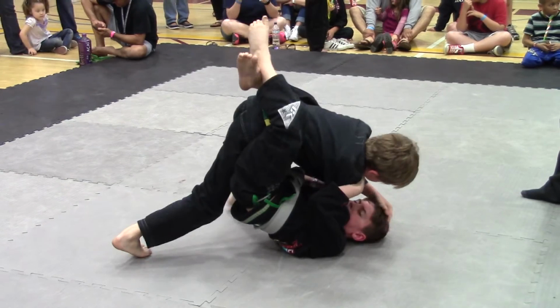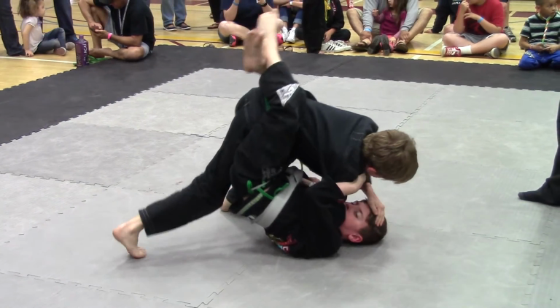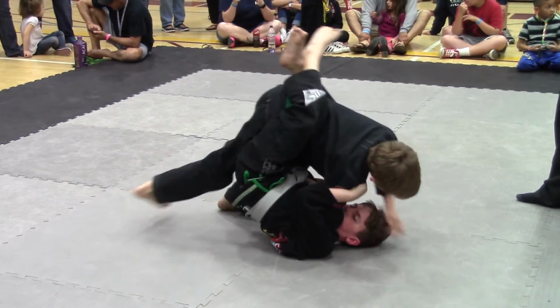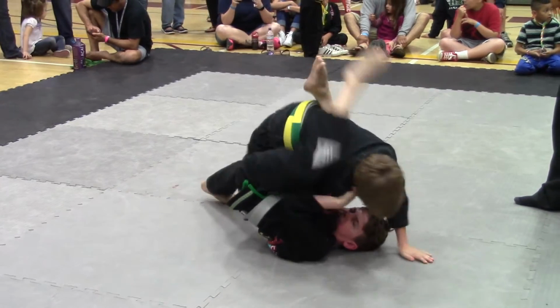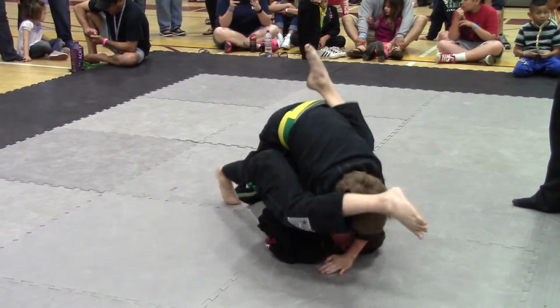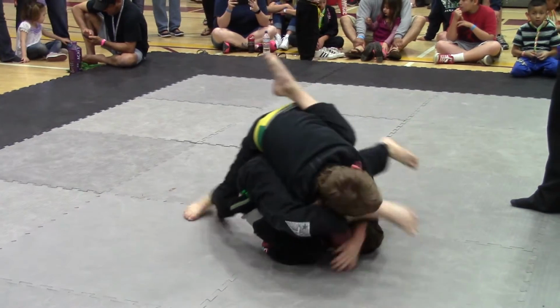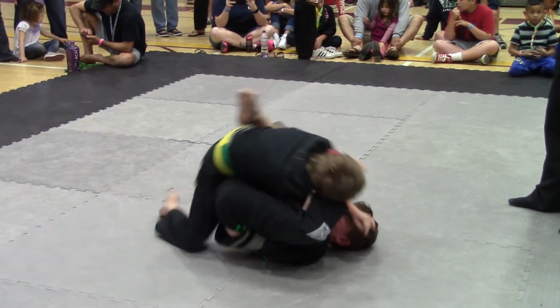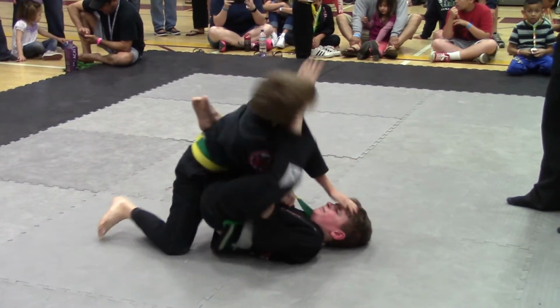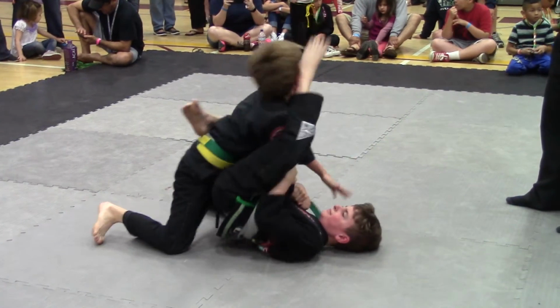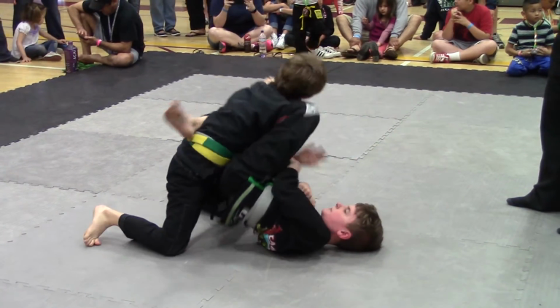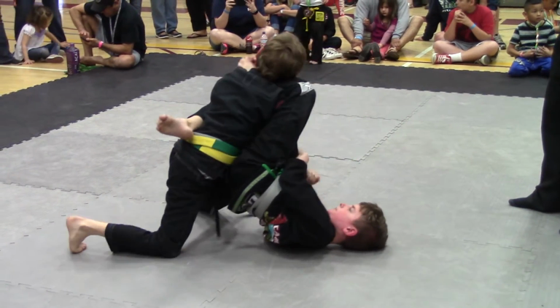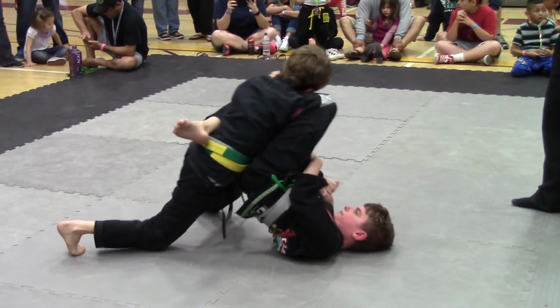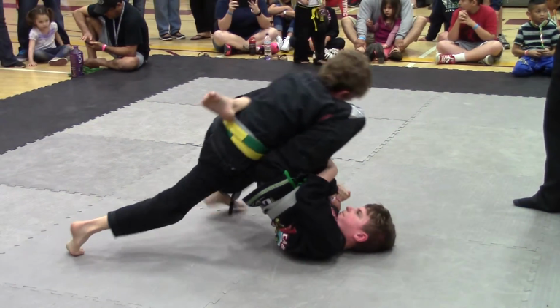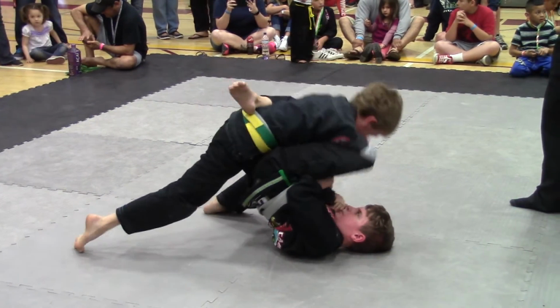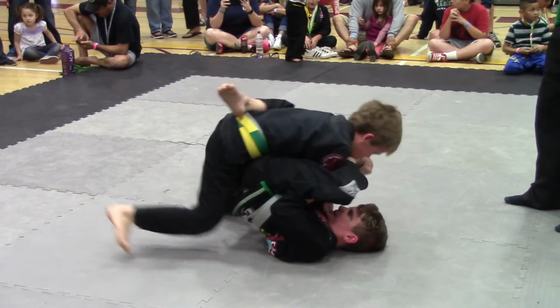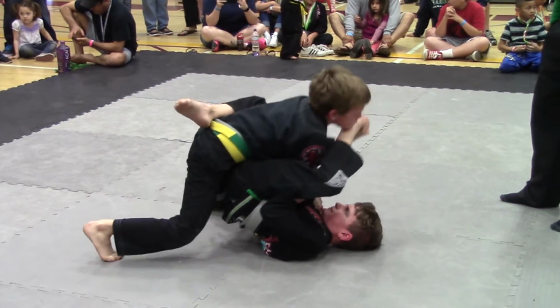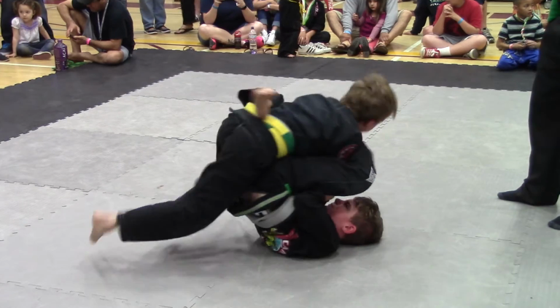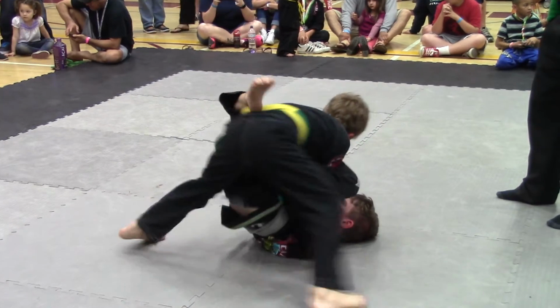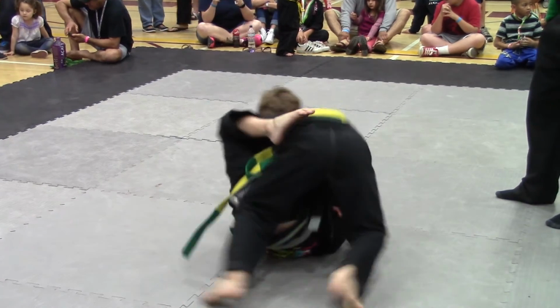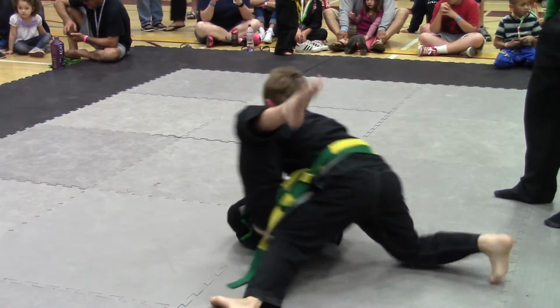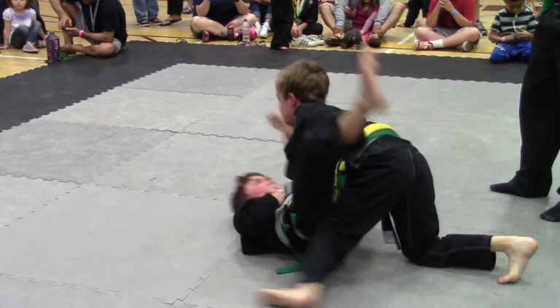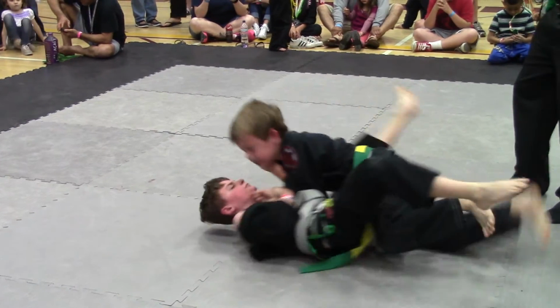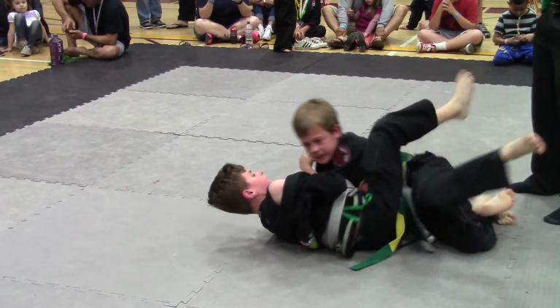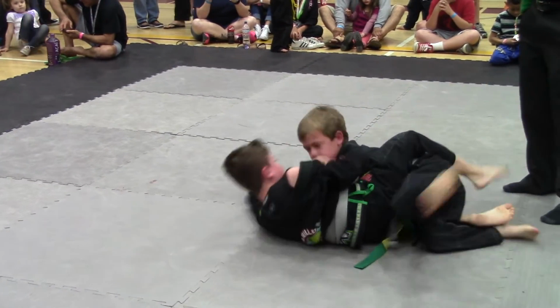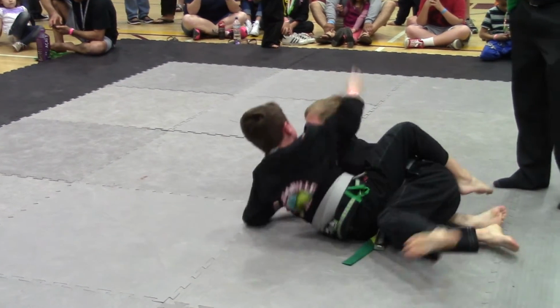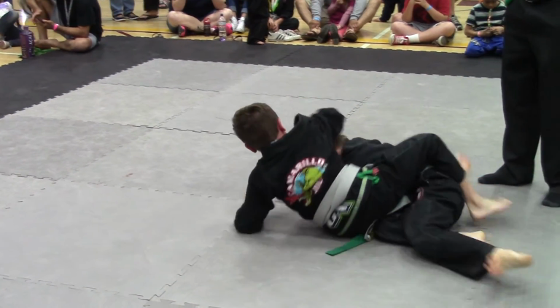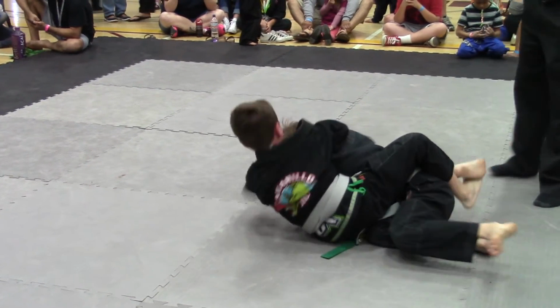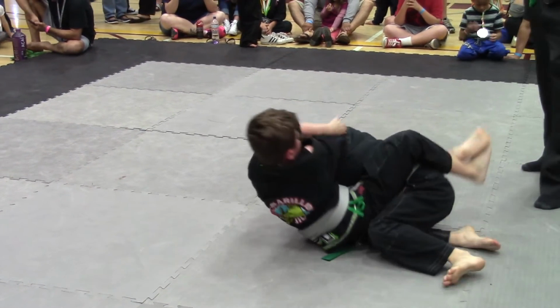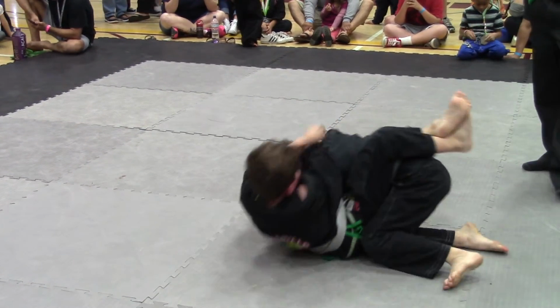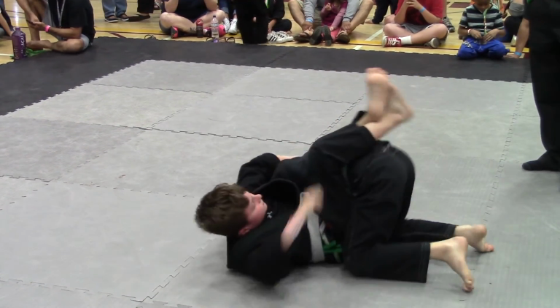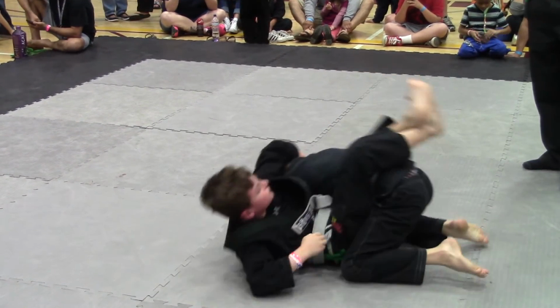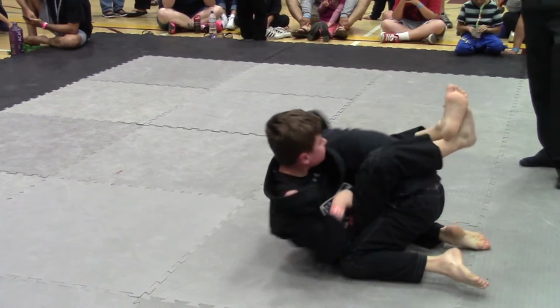Sweep him now Aiden, sweep him now. Go, go, go! Get it Aiden. Get your arm out of there. Control the wrist Aiden, control the wrist. You need to pass the guard to get back. There you go Aiden, on his back Aiden!